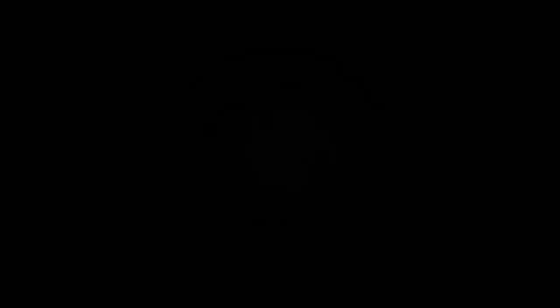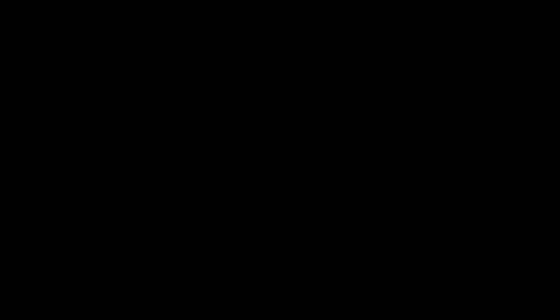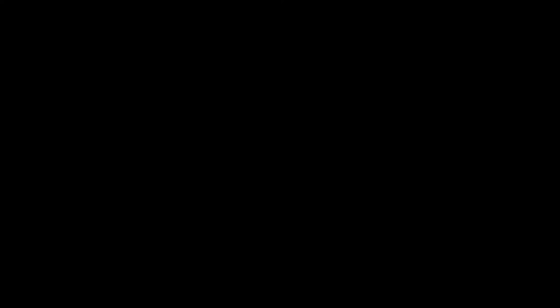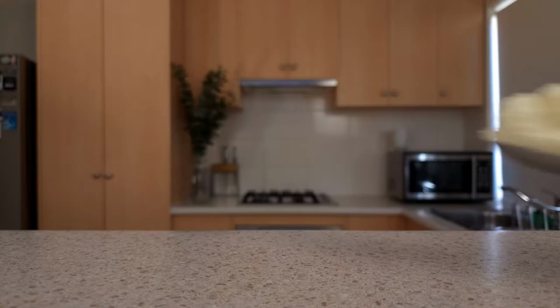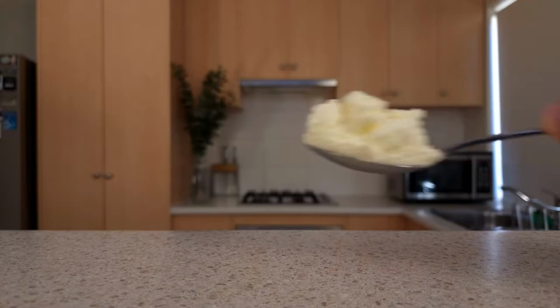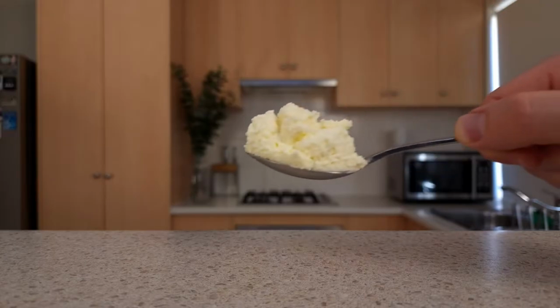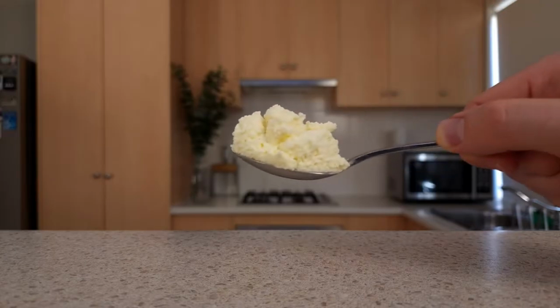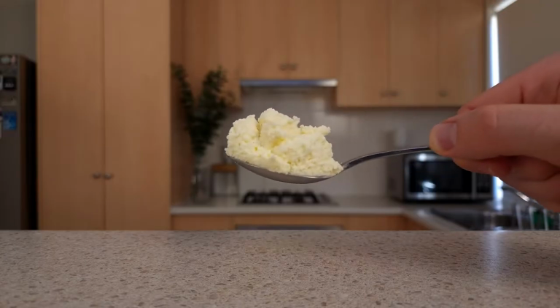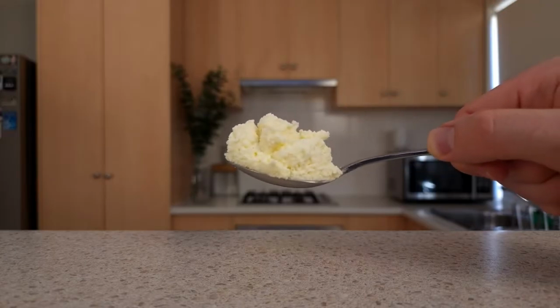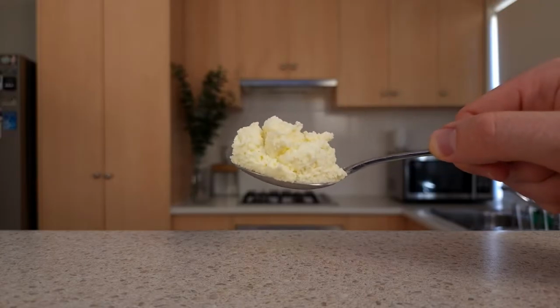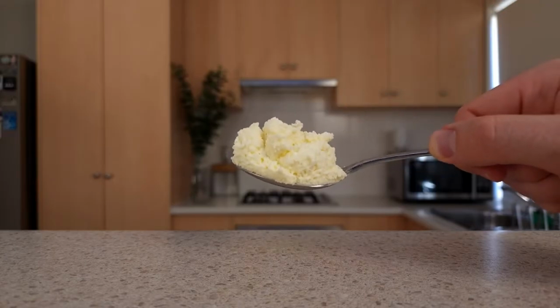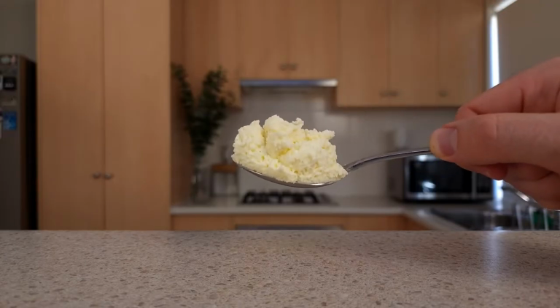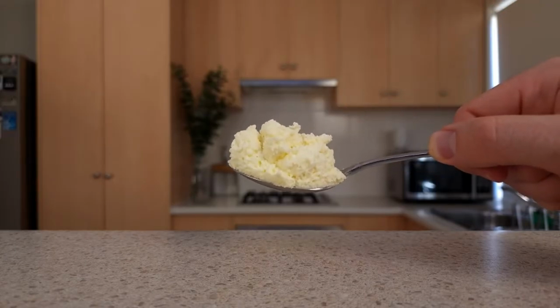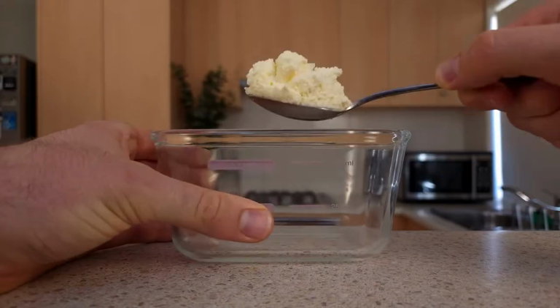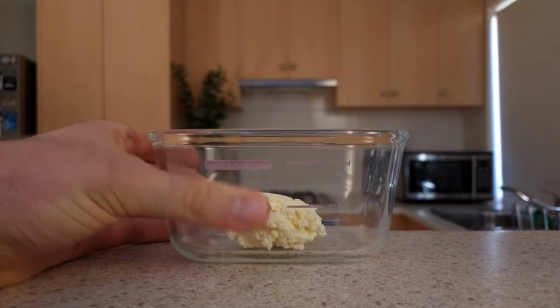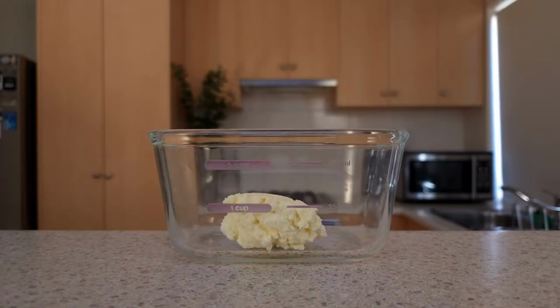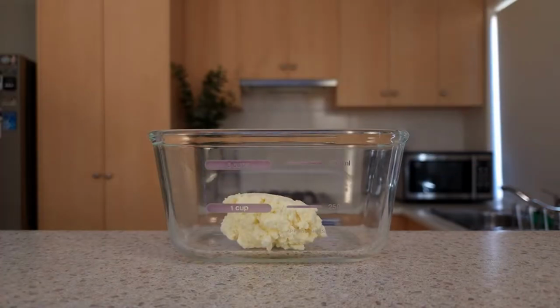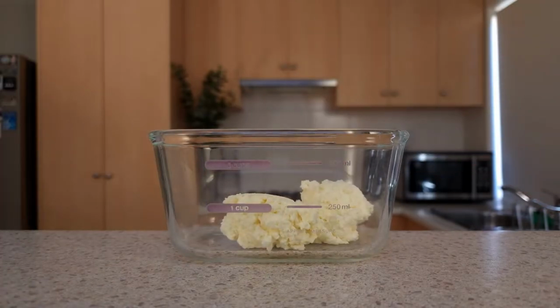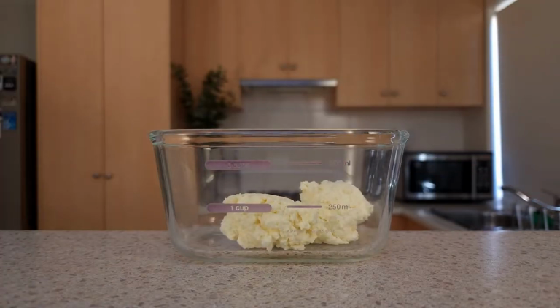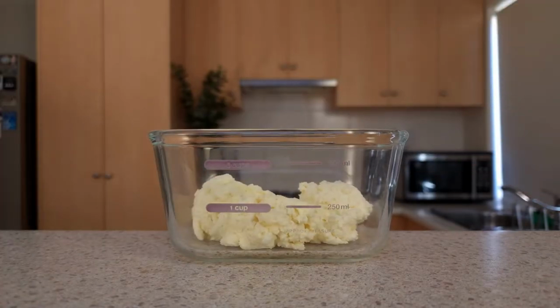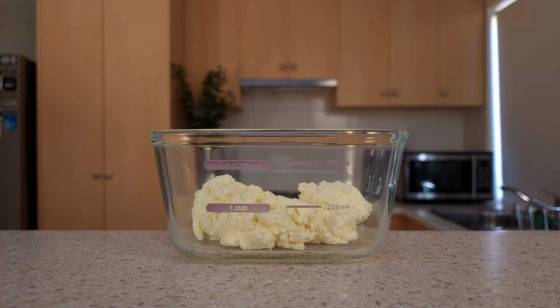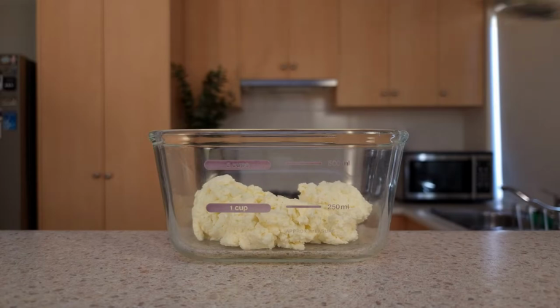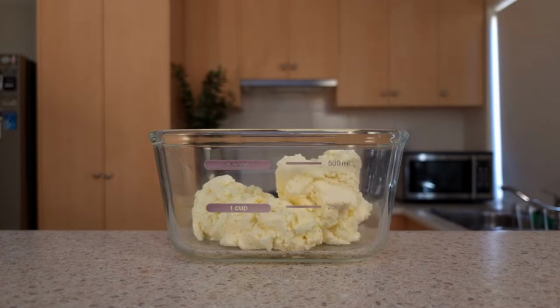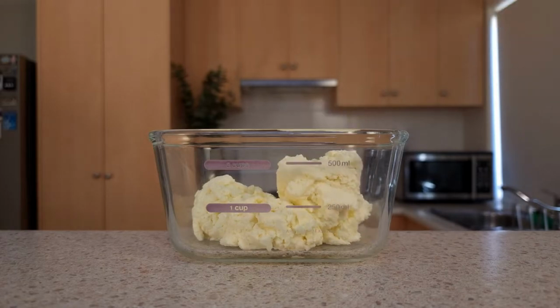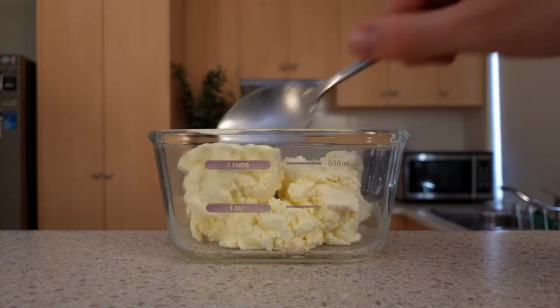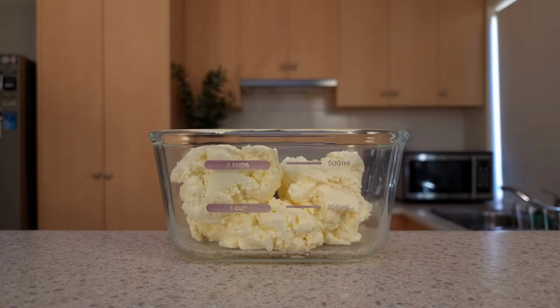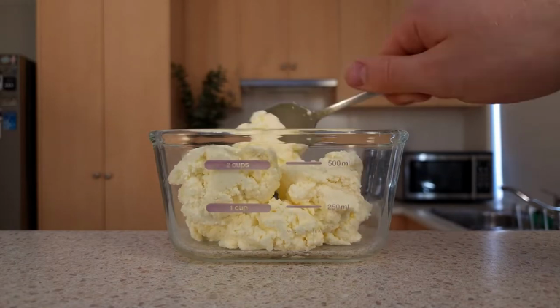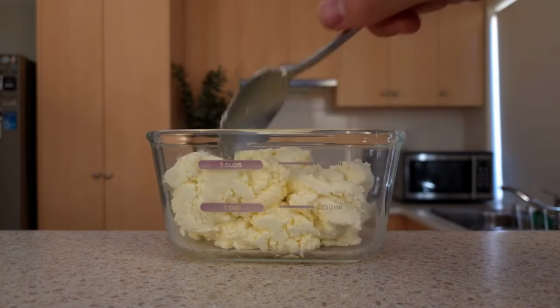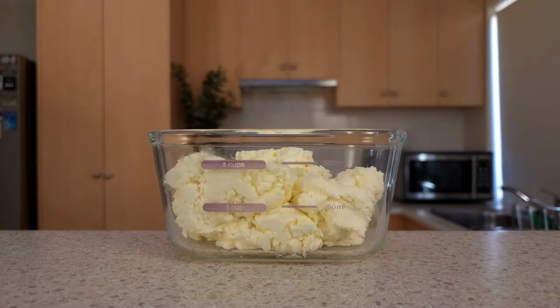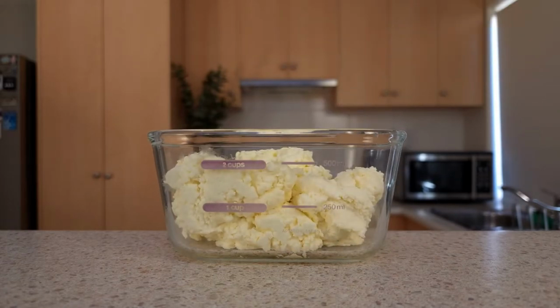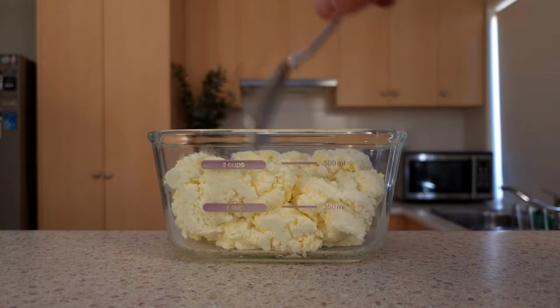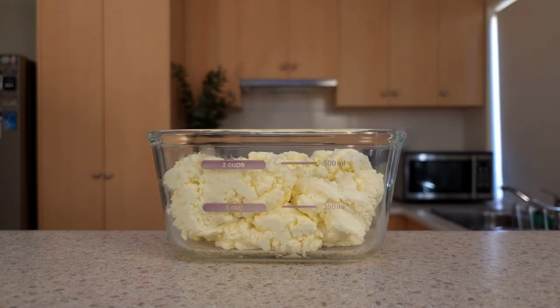Then pour any remaining cheese and liquid into the sieve and let it sit for 20 minutes. And that's it! You've just made cheese! This cheese will last about 3 days in a clean, airtight container in the fridge.